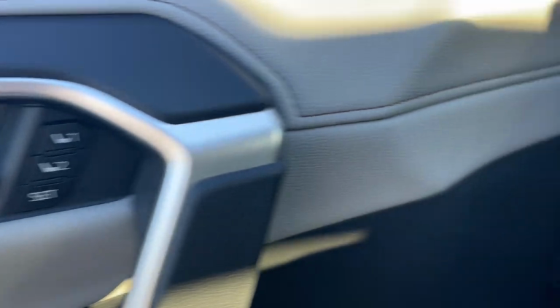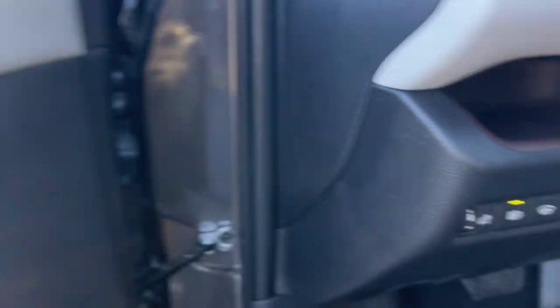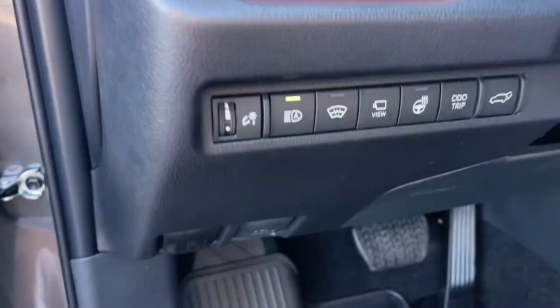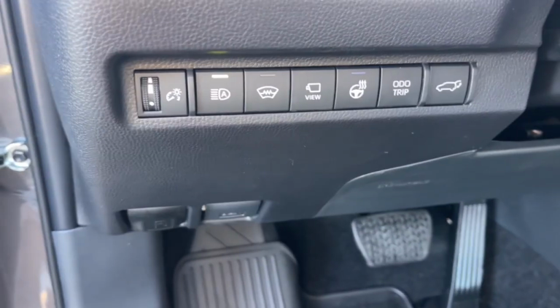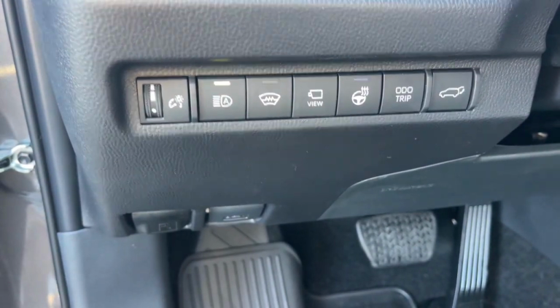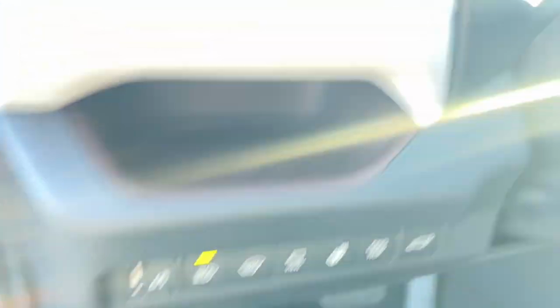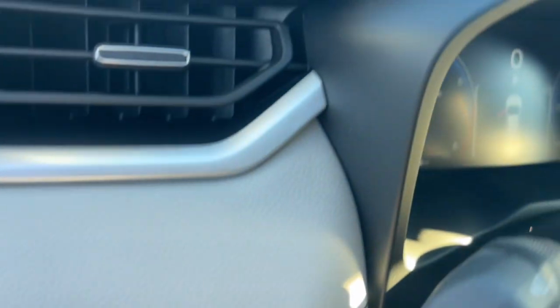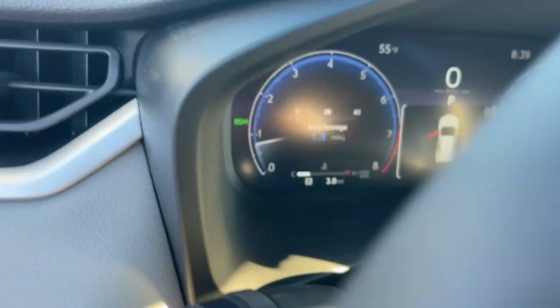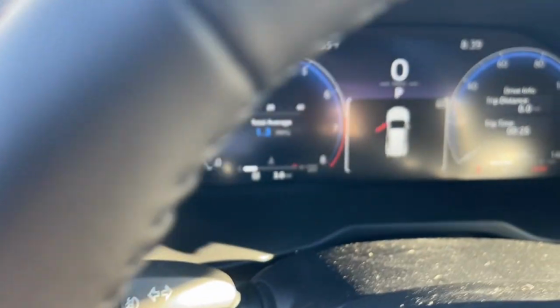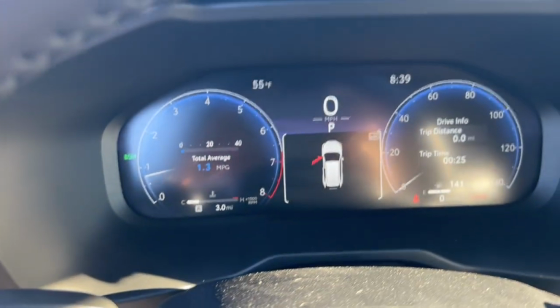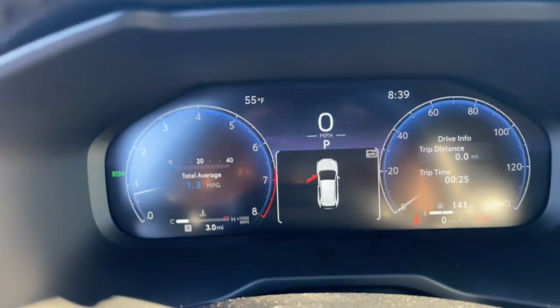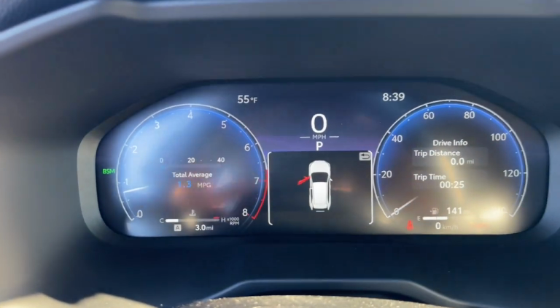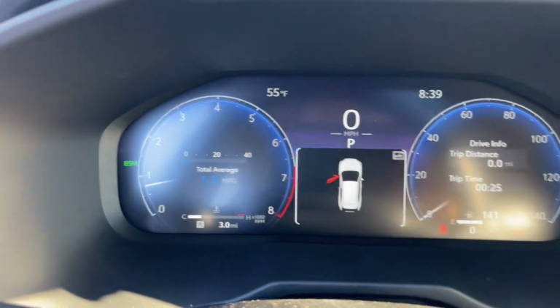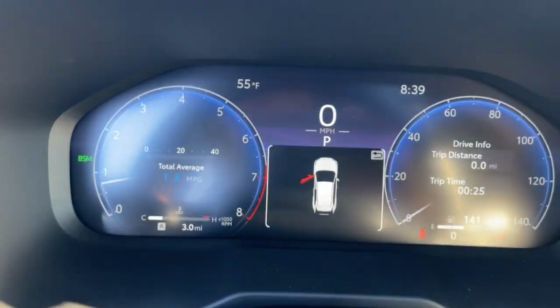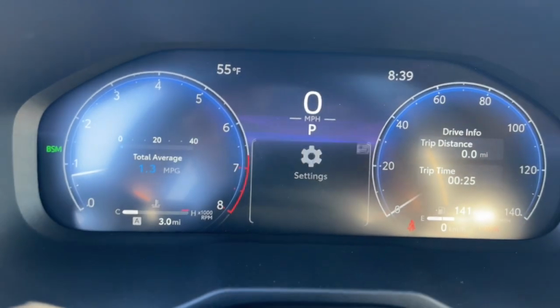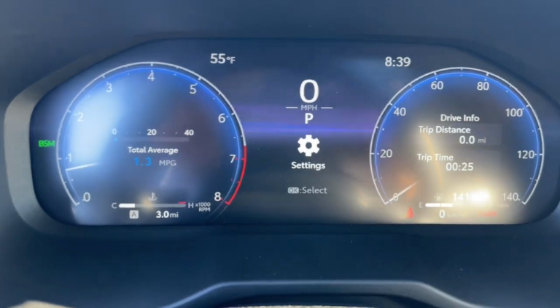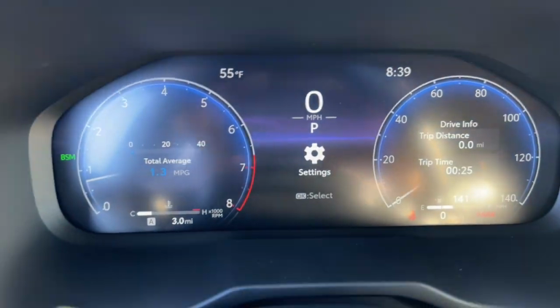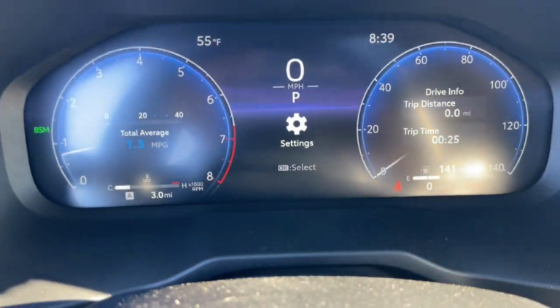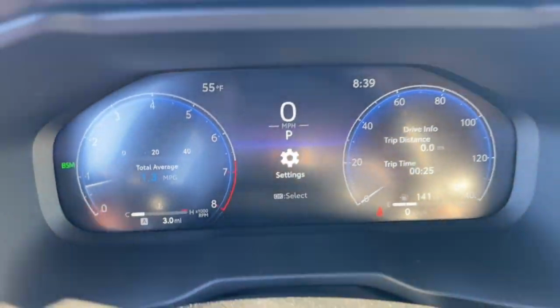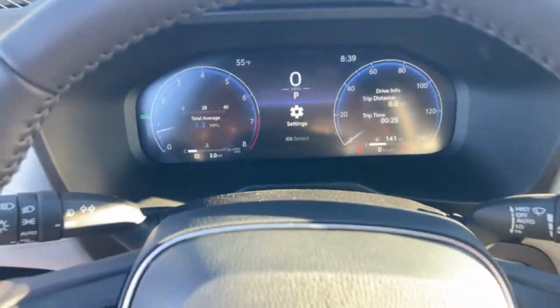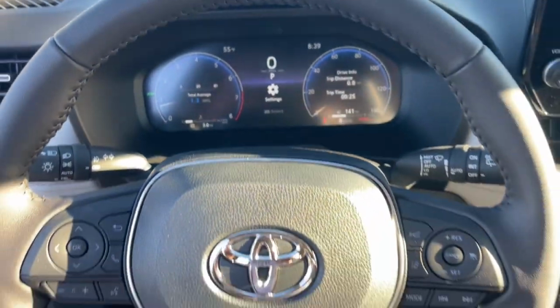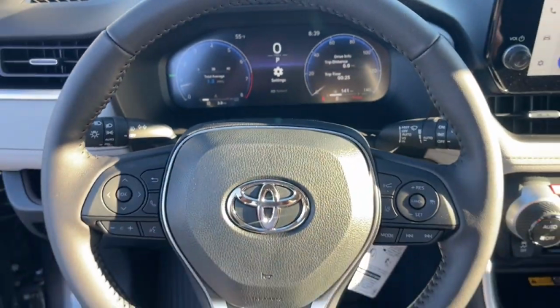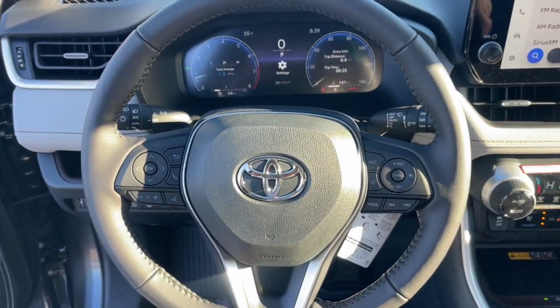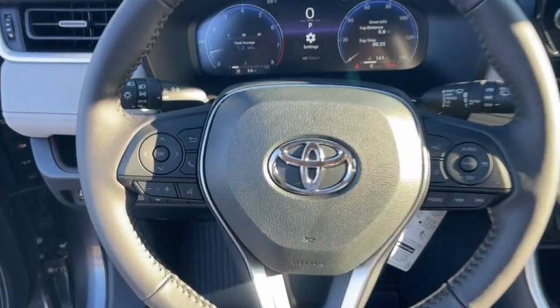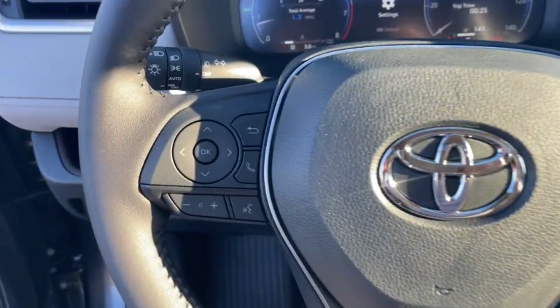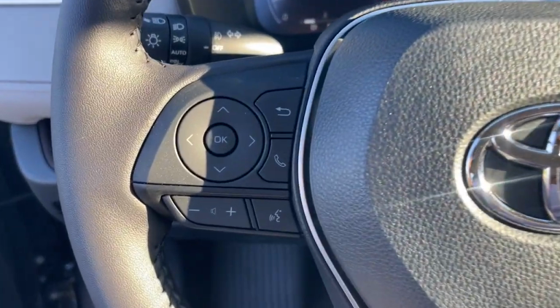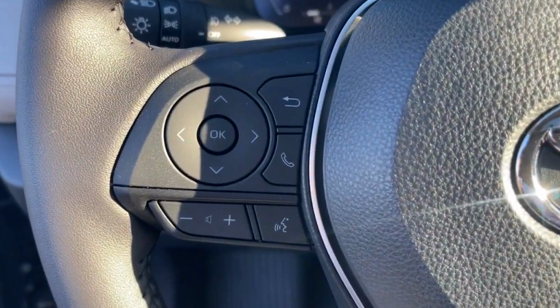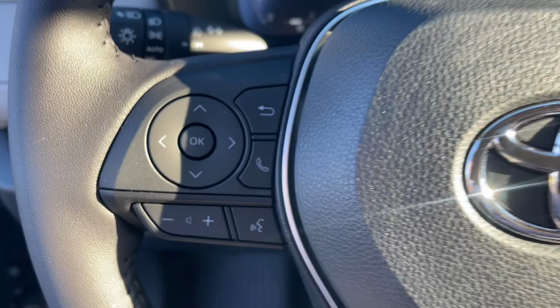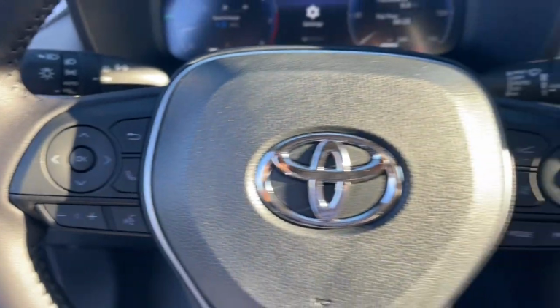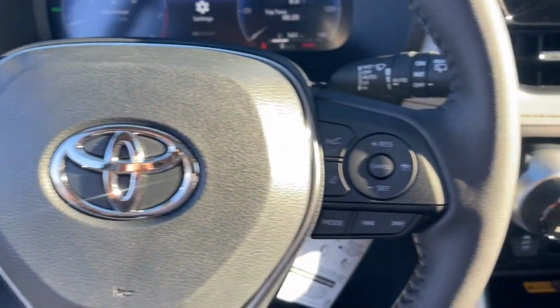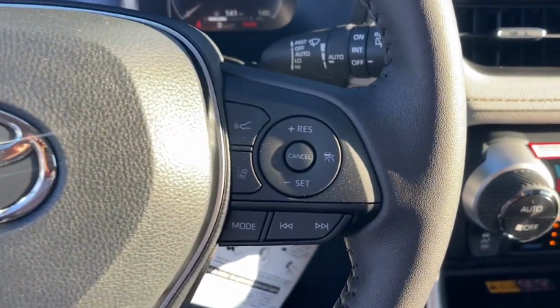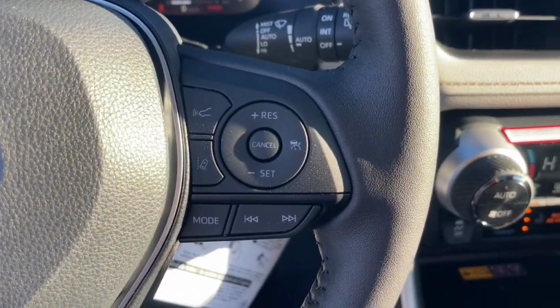Keyless entry, moonroof, backup camera, heated mirrors, premium sound system, satellite radio, cooled front seat, power lift gate, power passenger seat, and fog lamps.